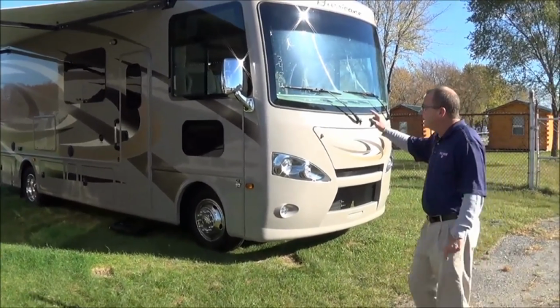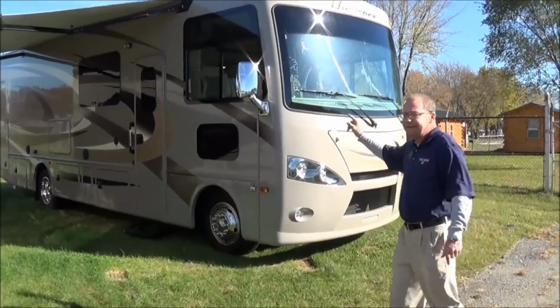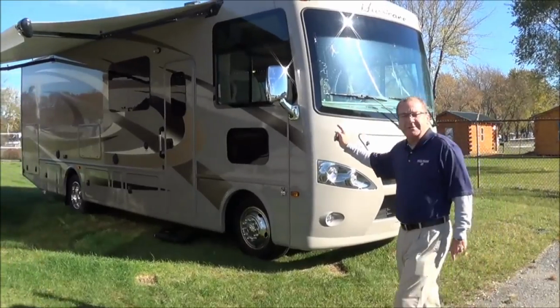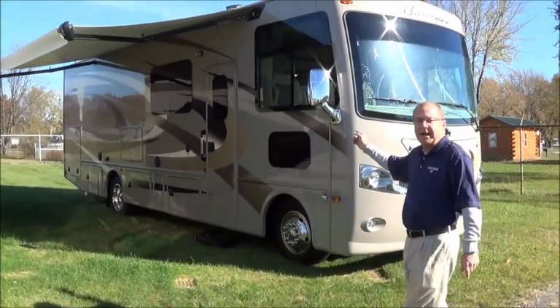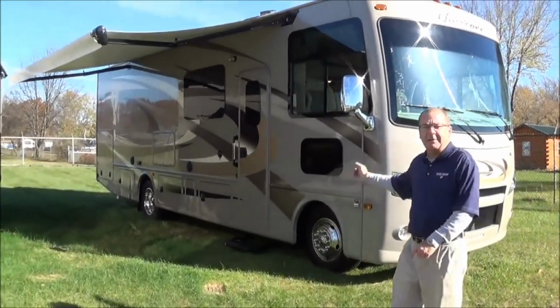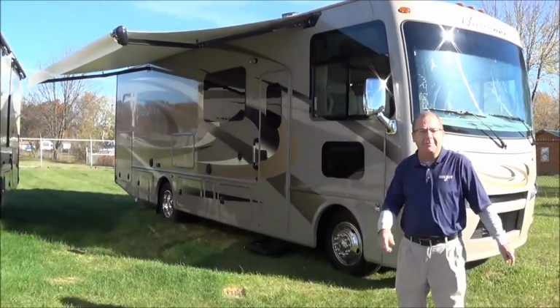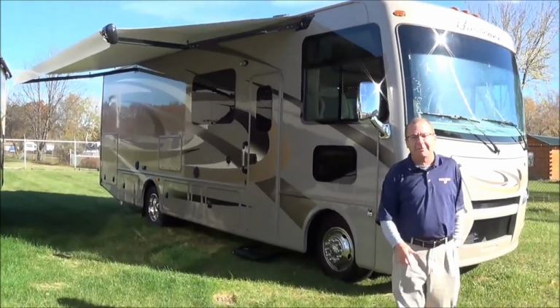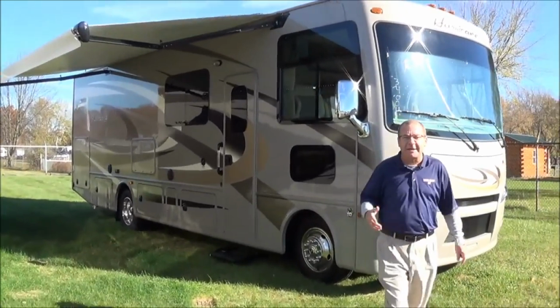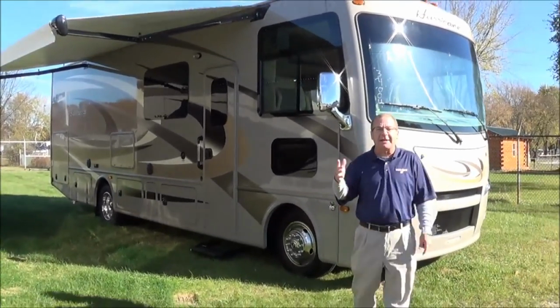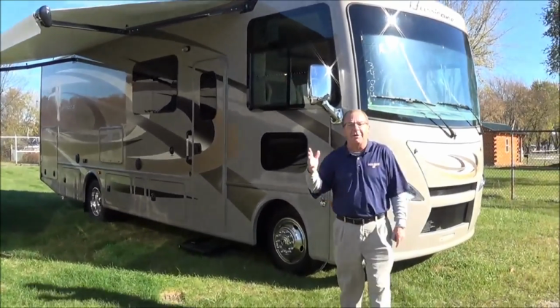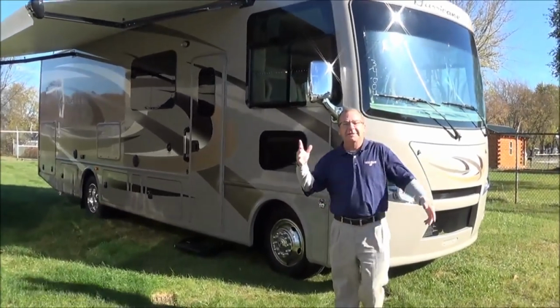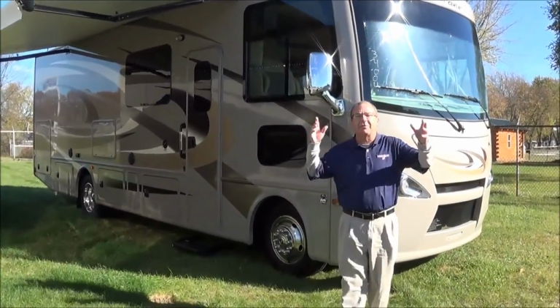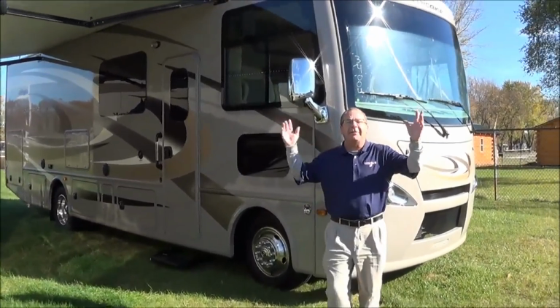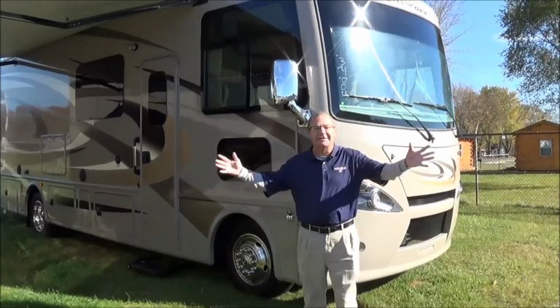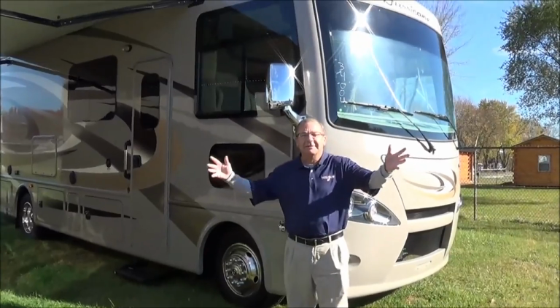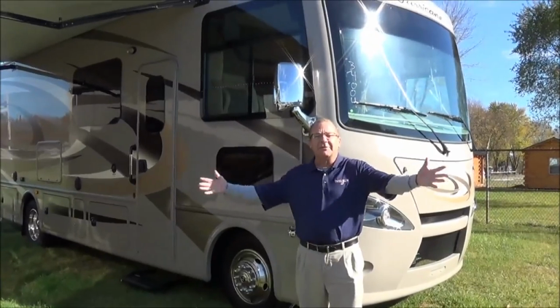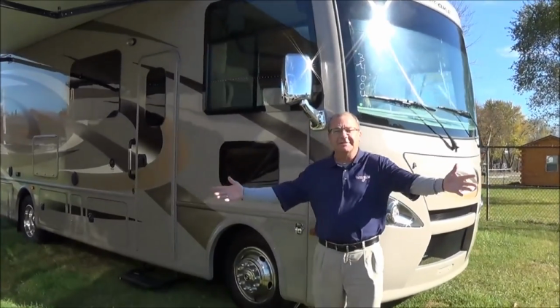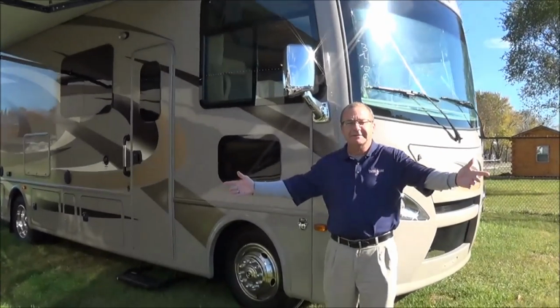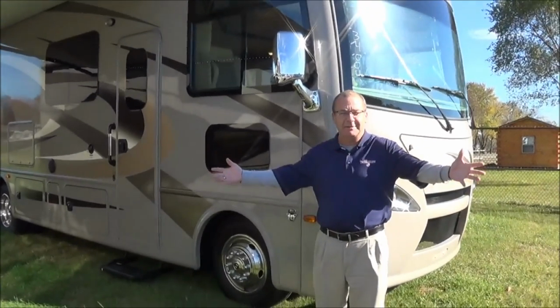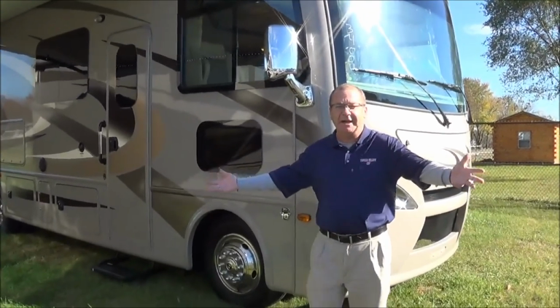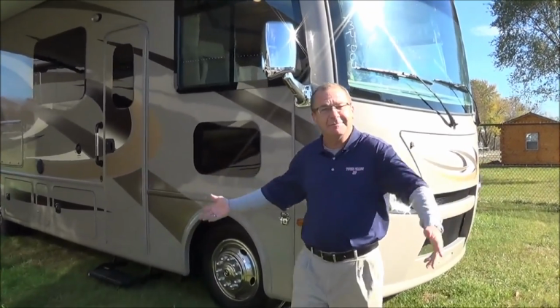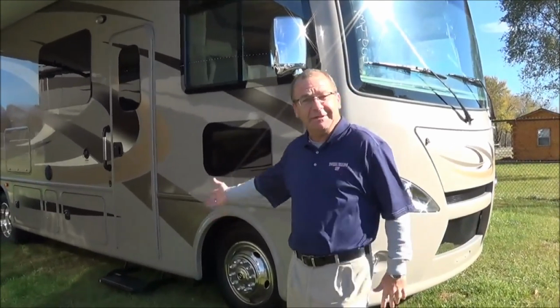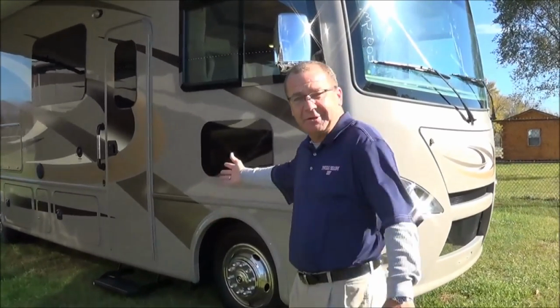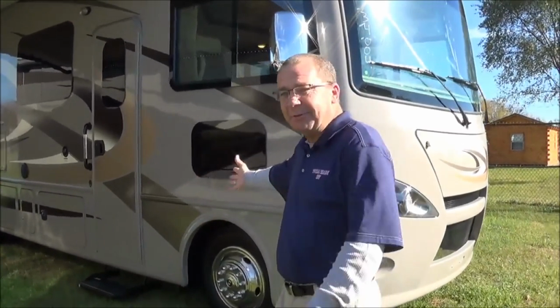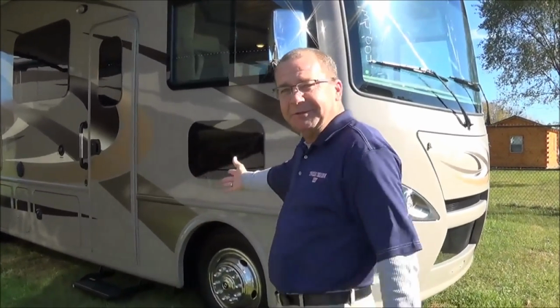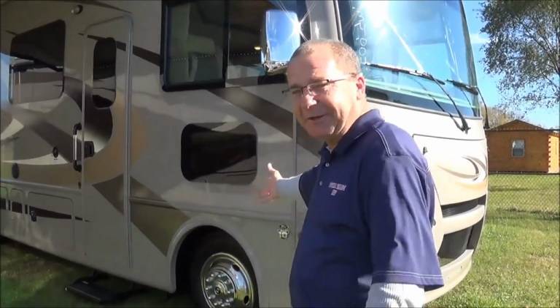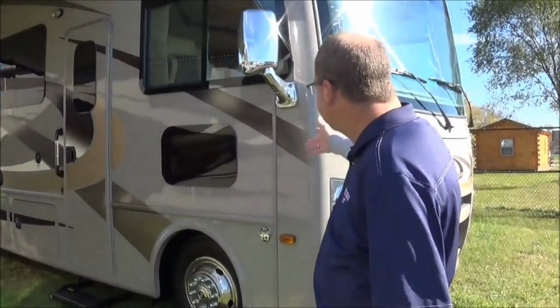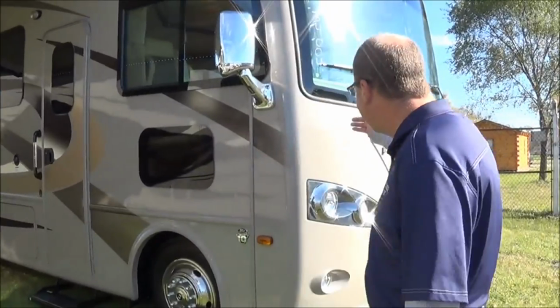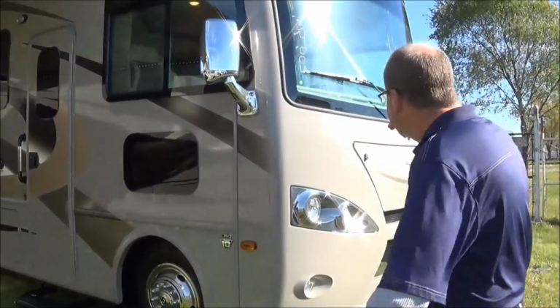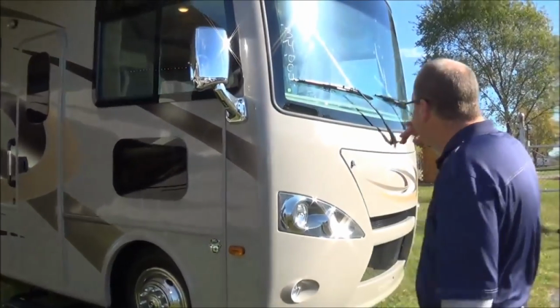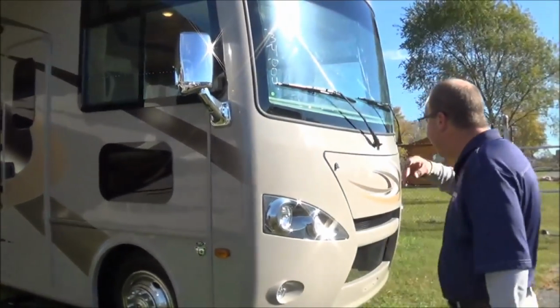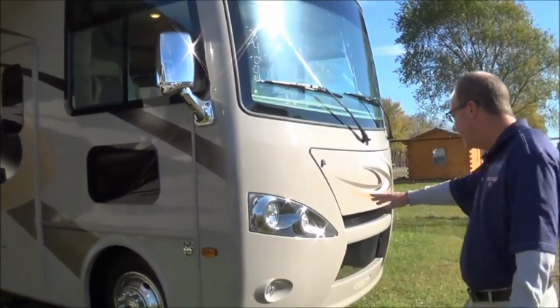This is the 29M. A lot of people ask what M stands for. It stands for Magnificent, Marvelous, and Moody — because you can go anywhere you want to go. So let's look at some nice things here.